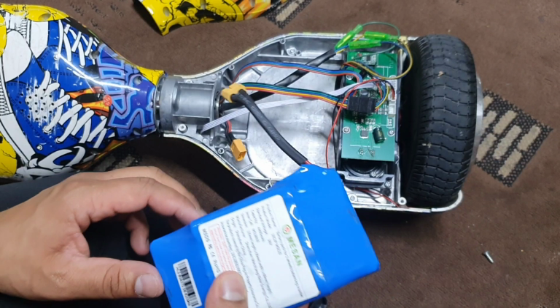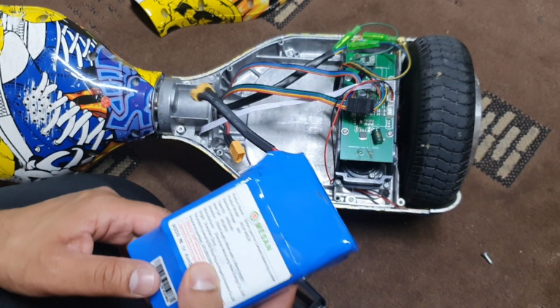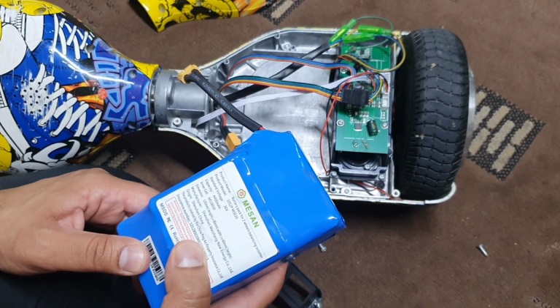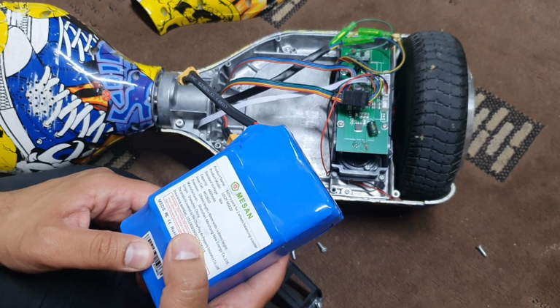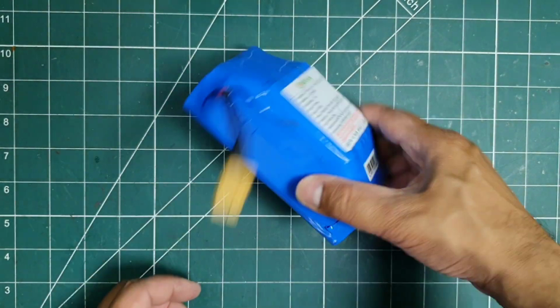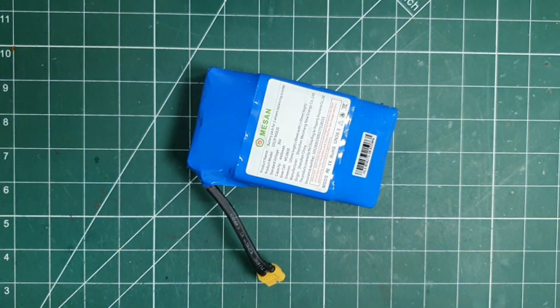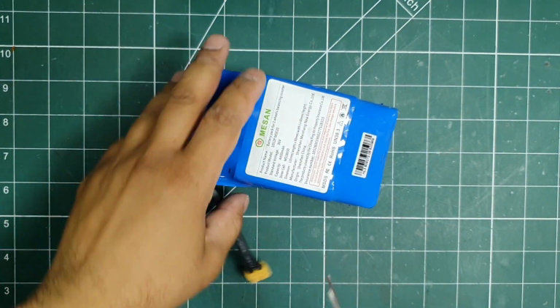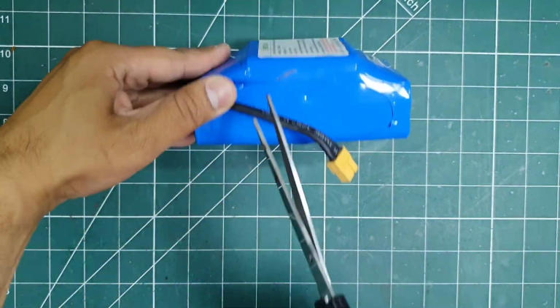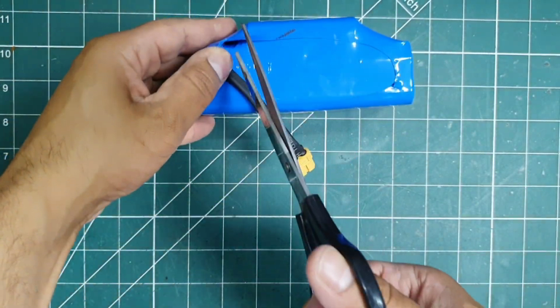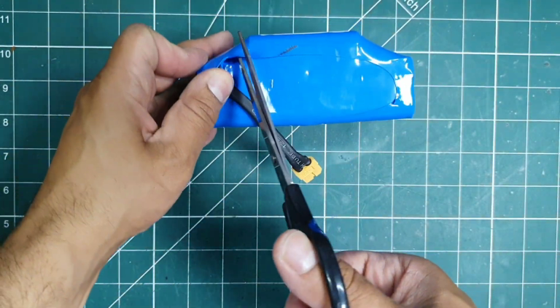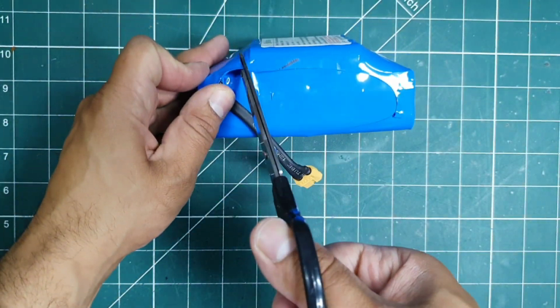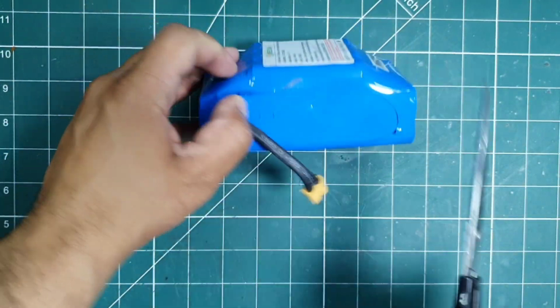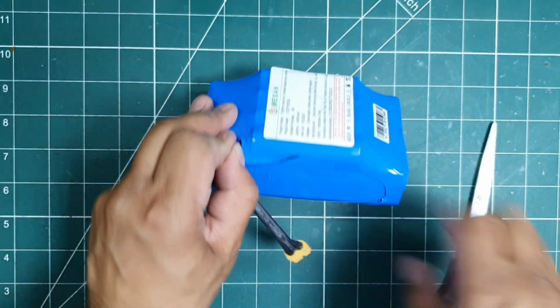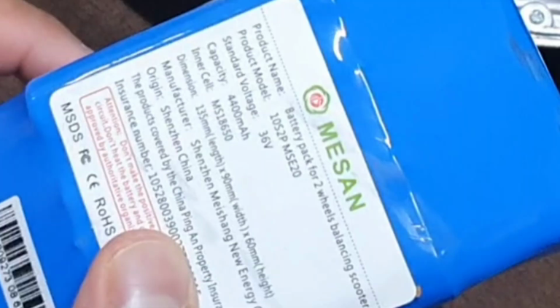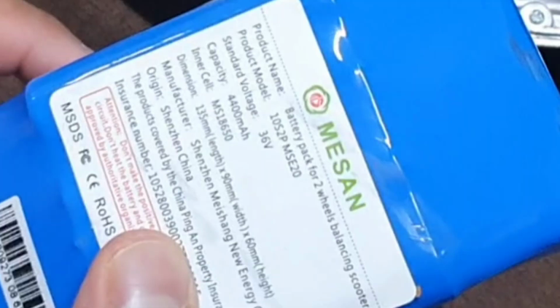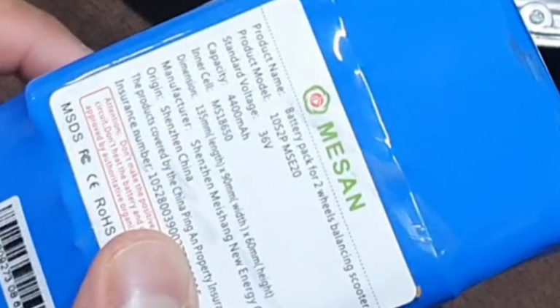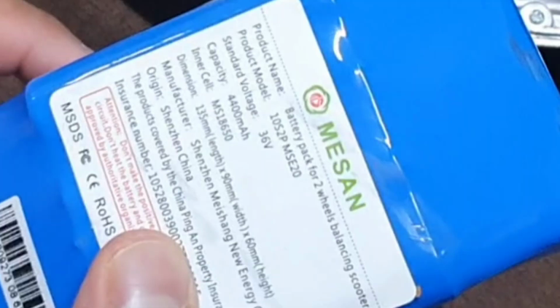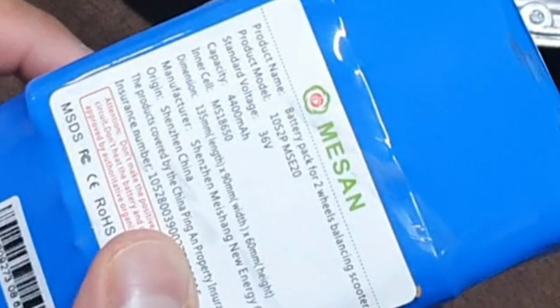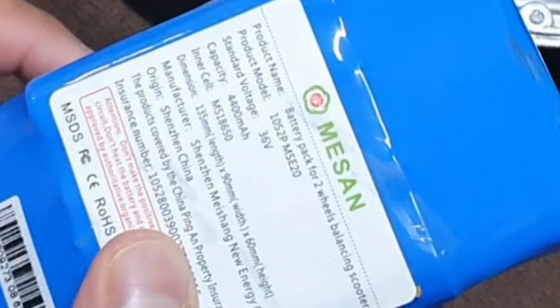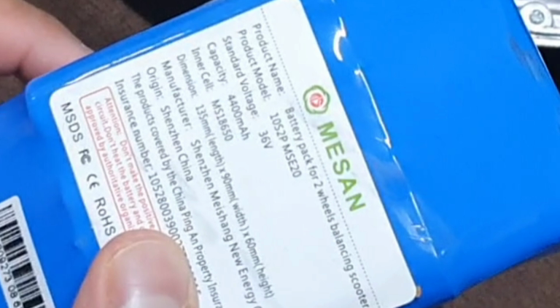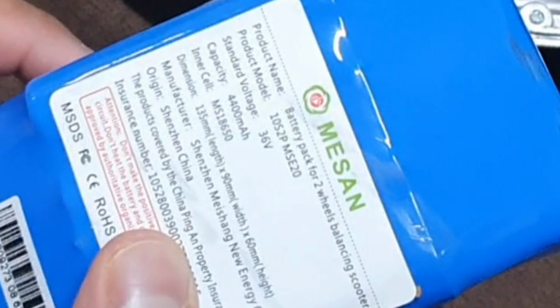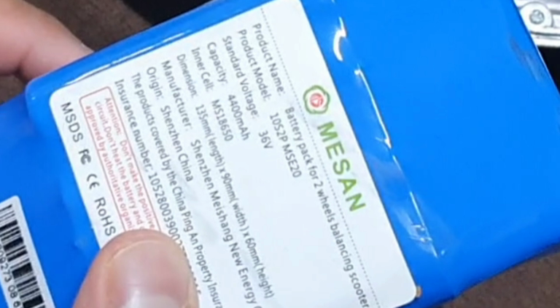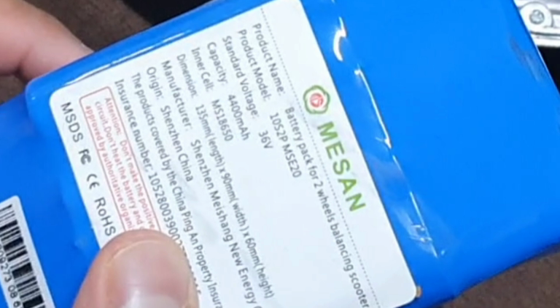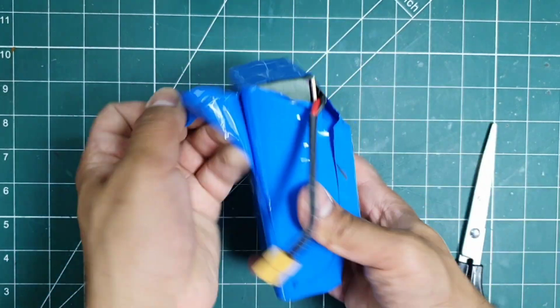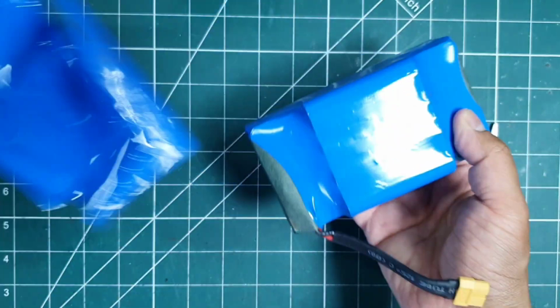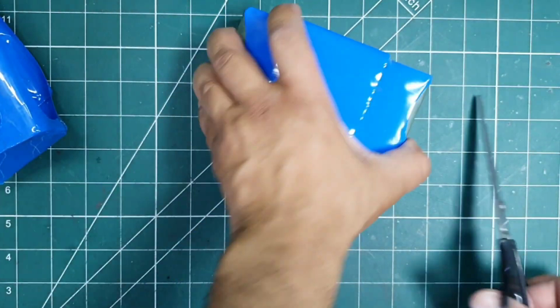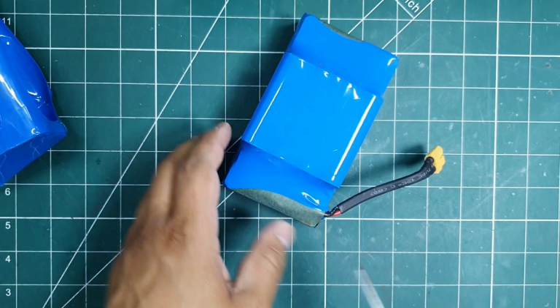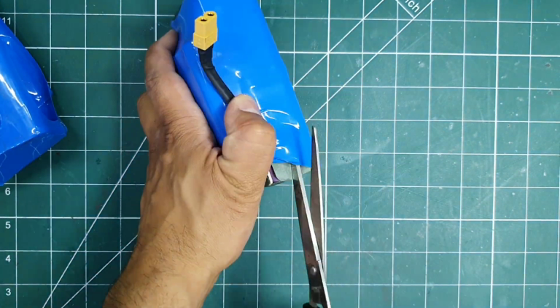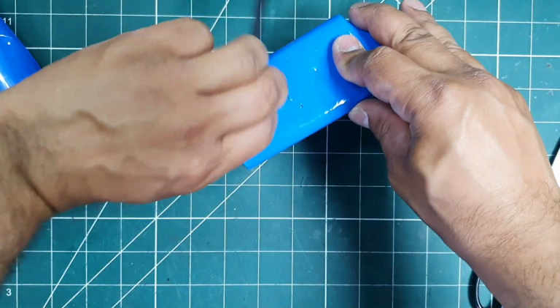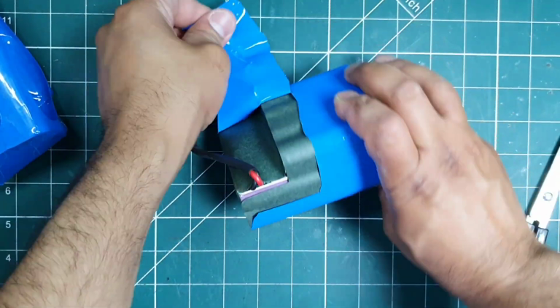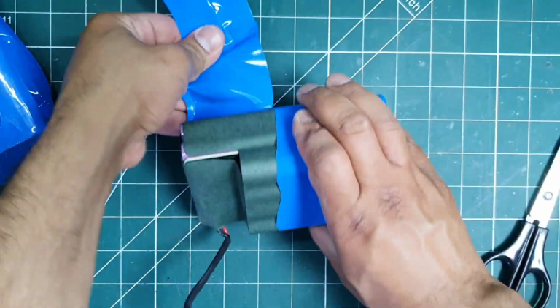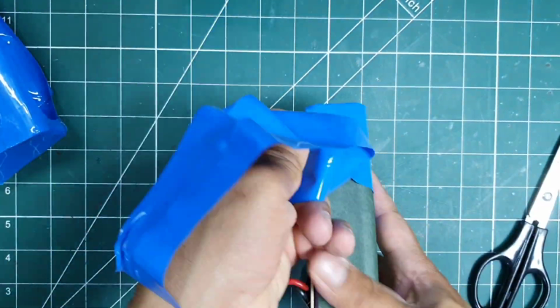As with any rebuild, the first step is taking it apart. I have never seen a battery shaped like this before, so it was interesting to see how it was put together. The label shows it's a 10s2p 36 volt battery, which means it will be made up of 20 cells.